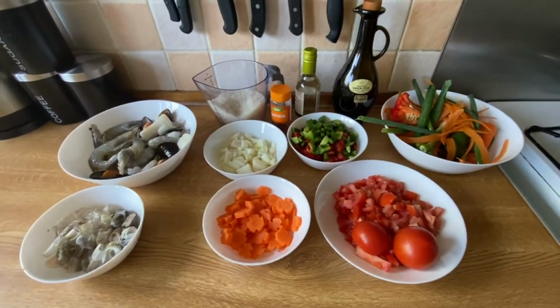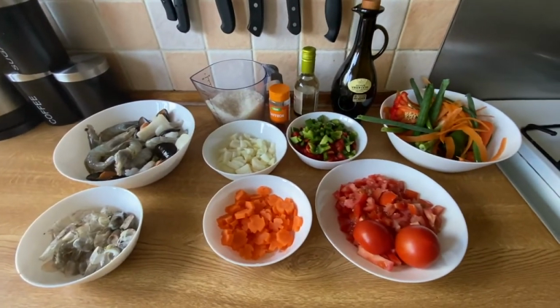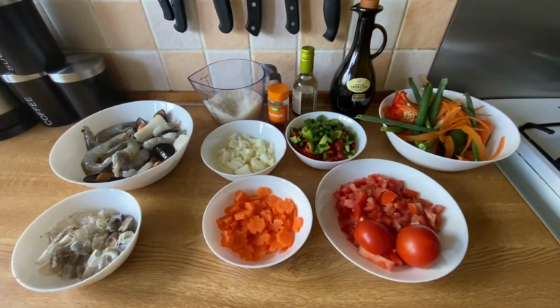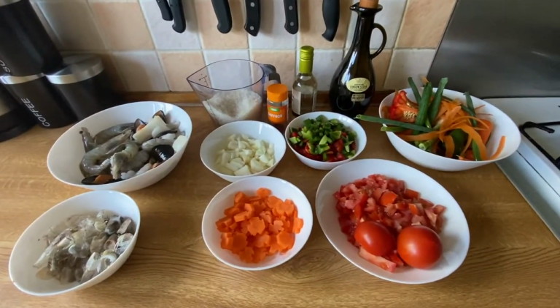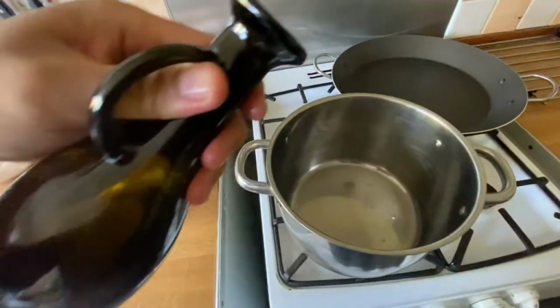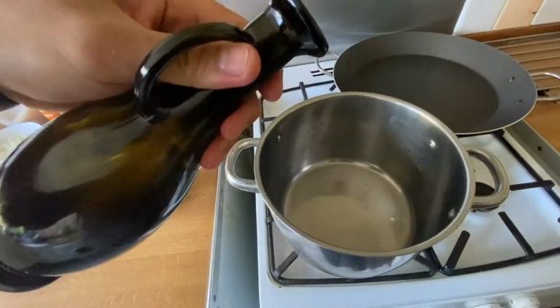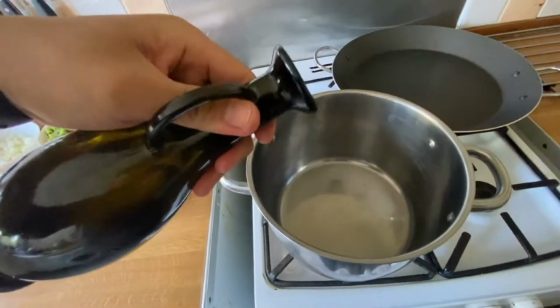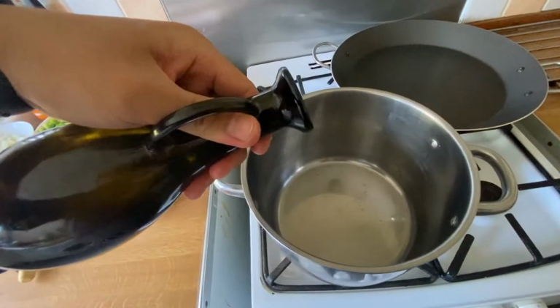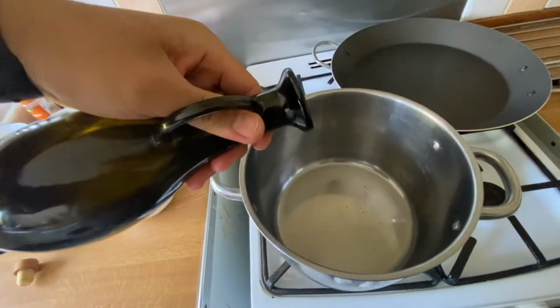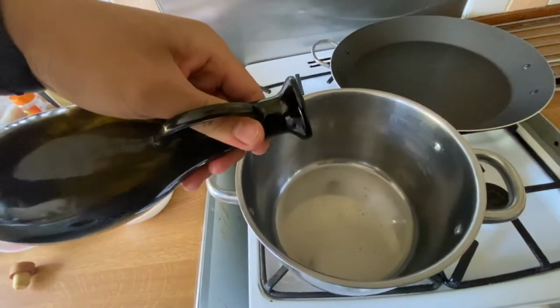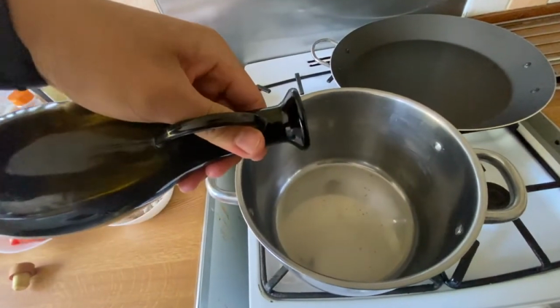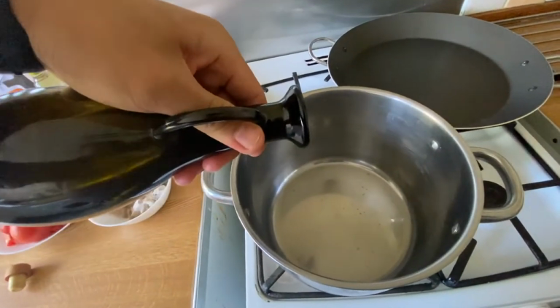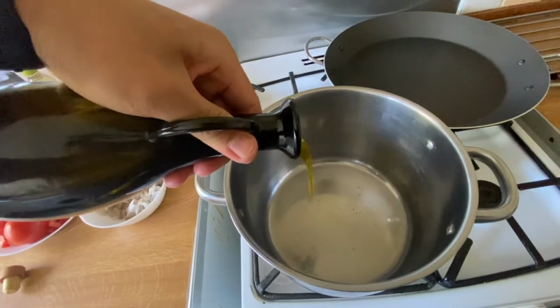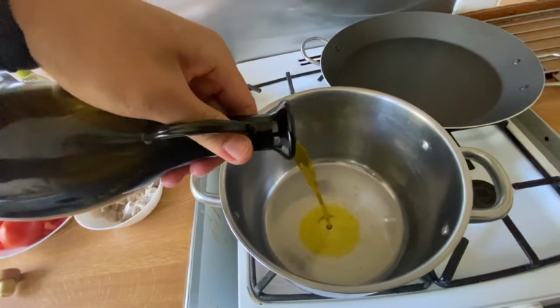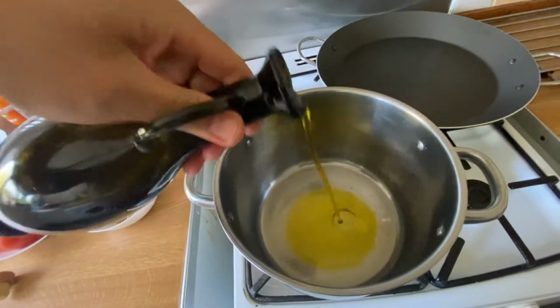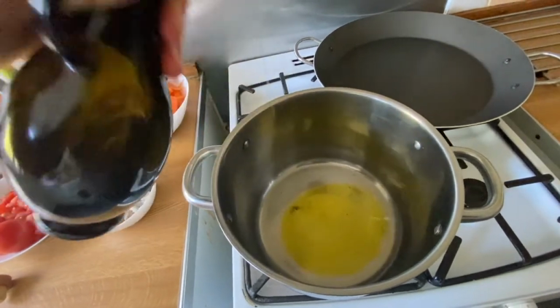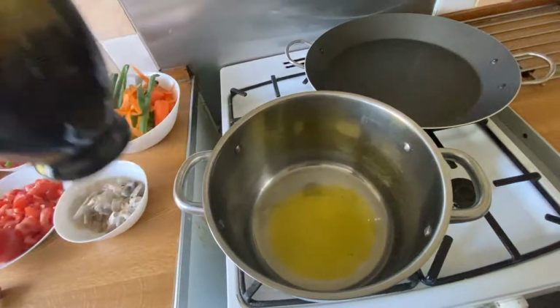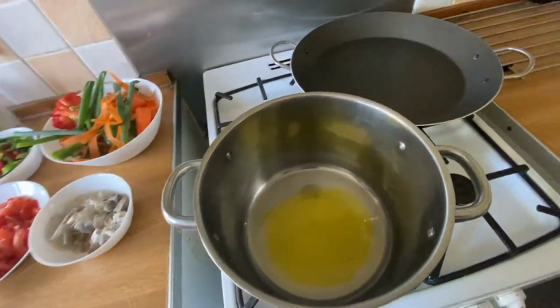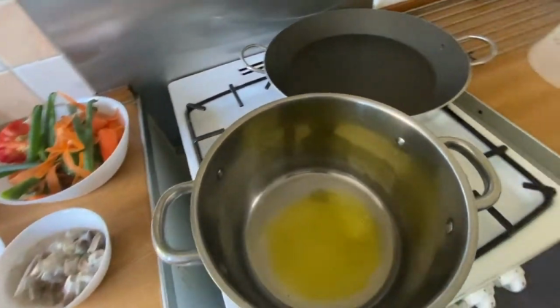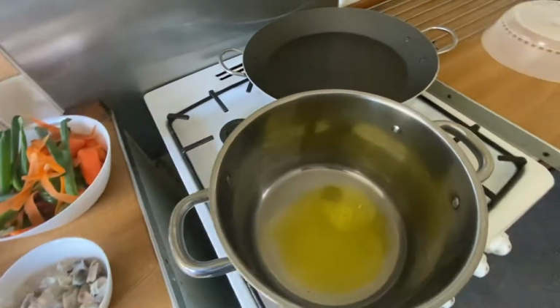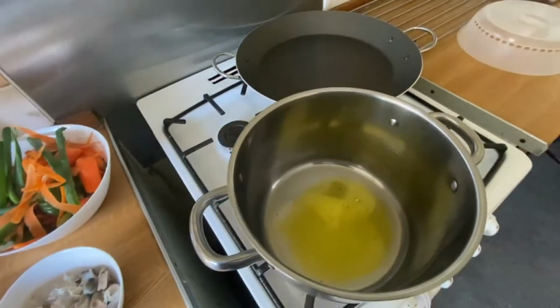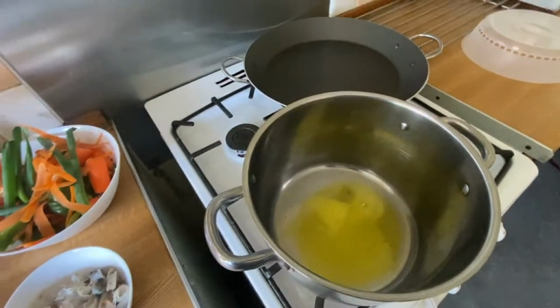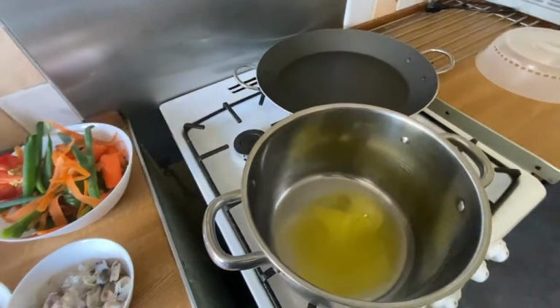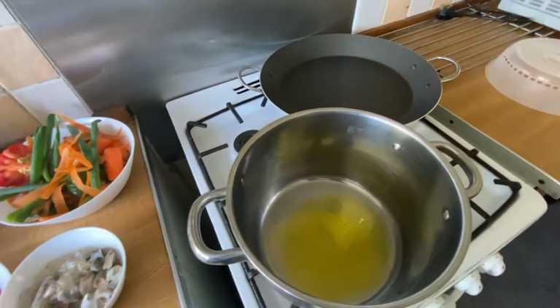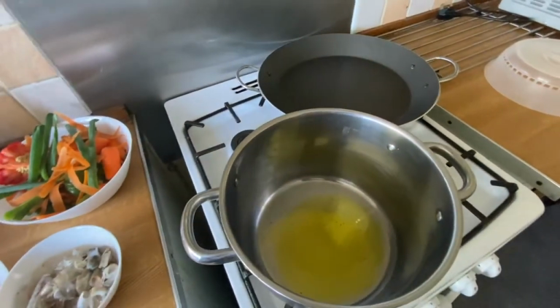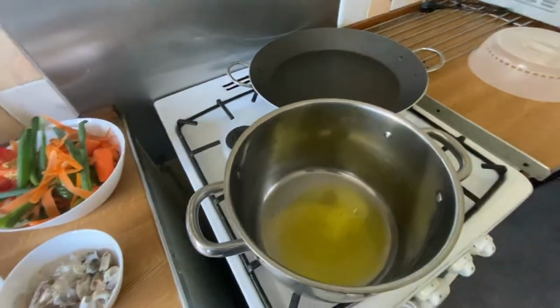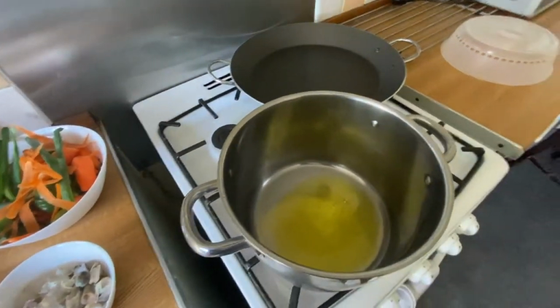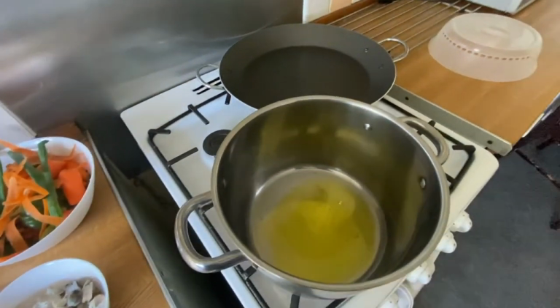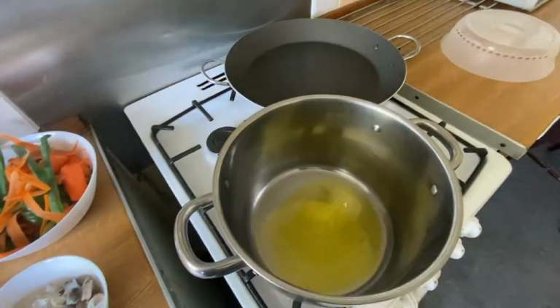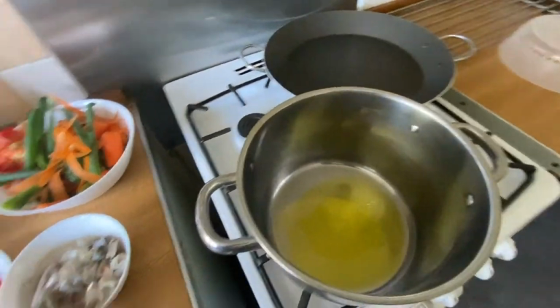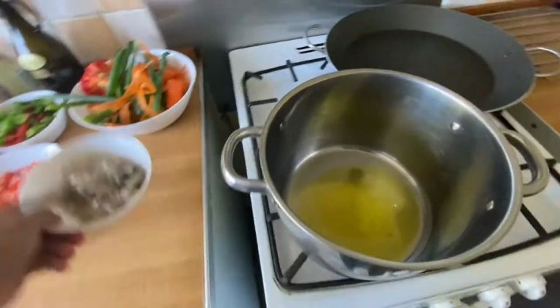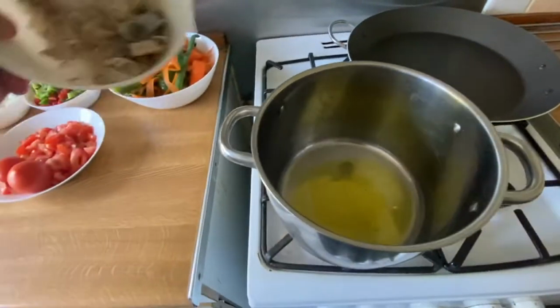A little bit of oil, and we'll add the shrimp heads and the shells.